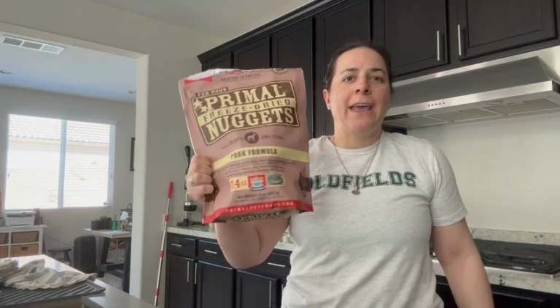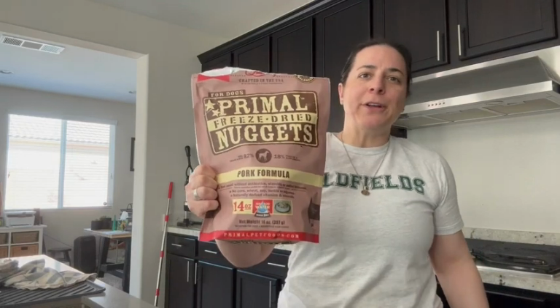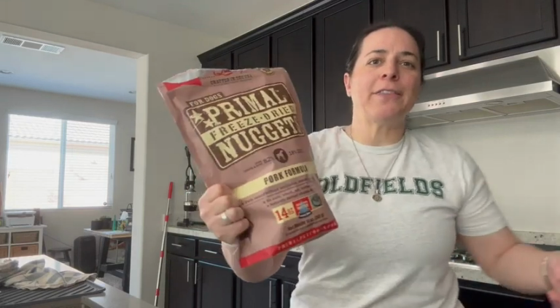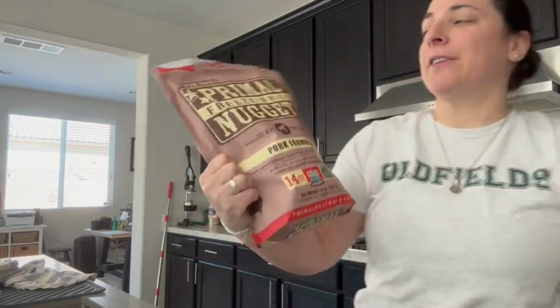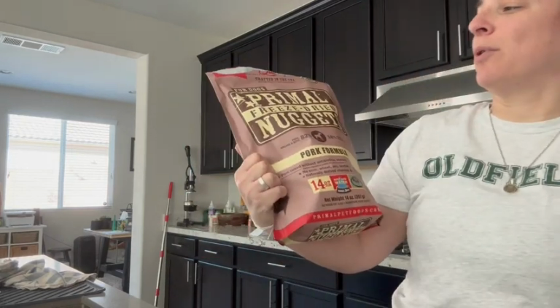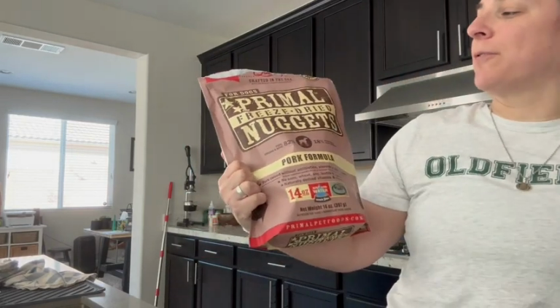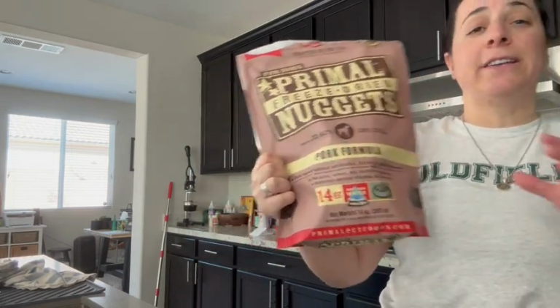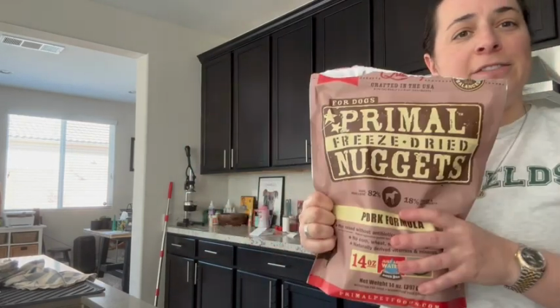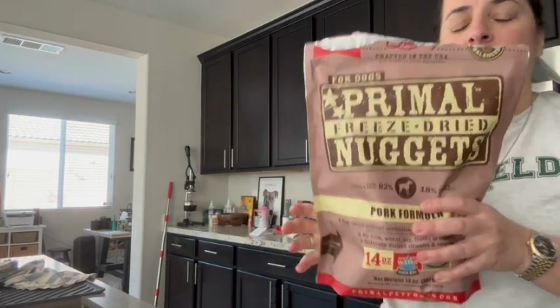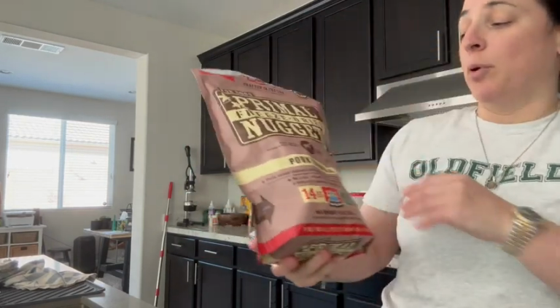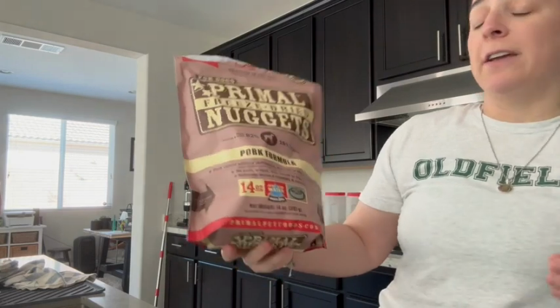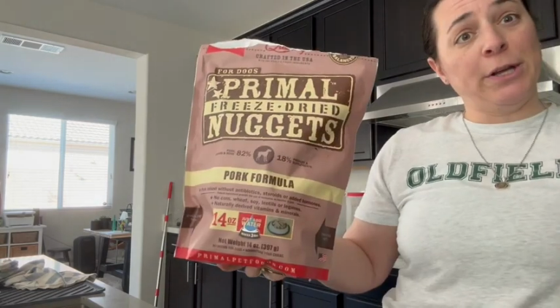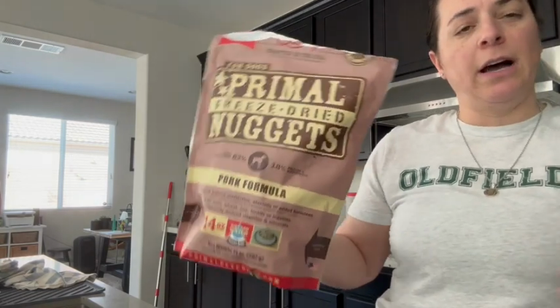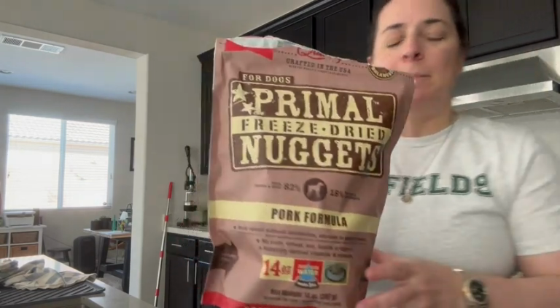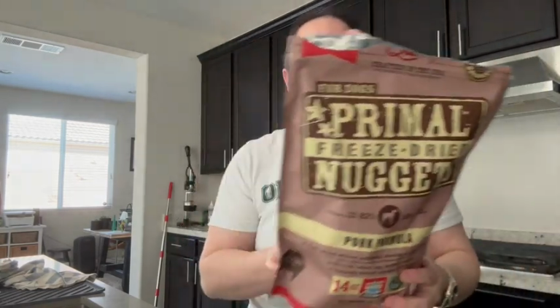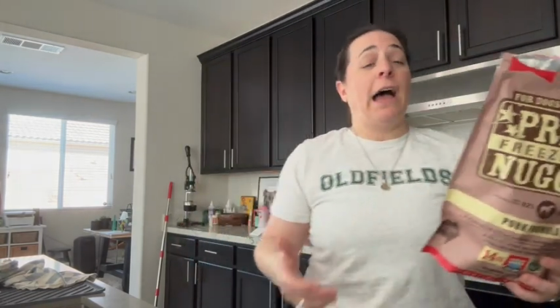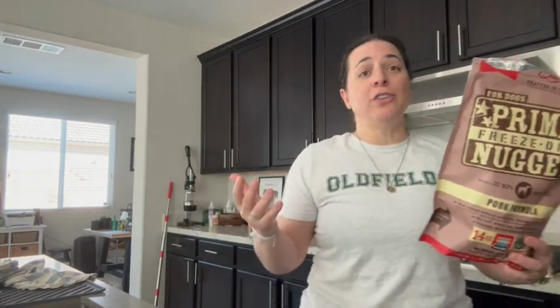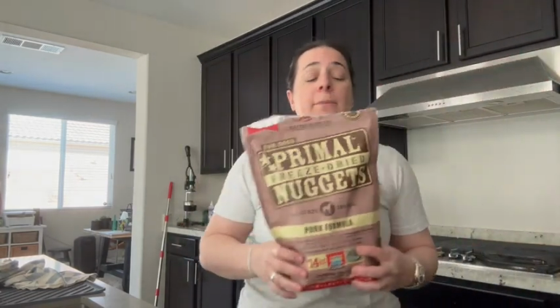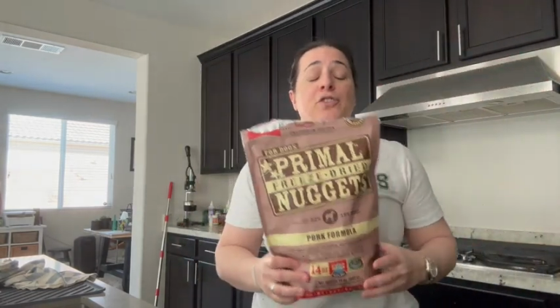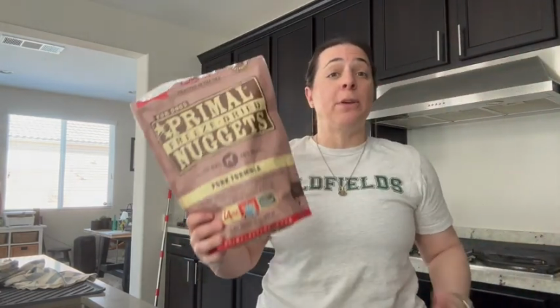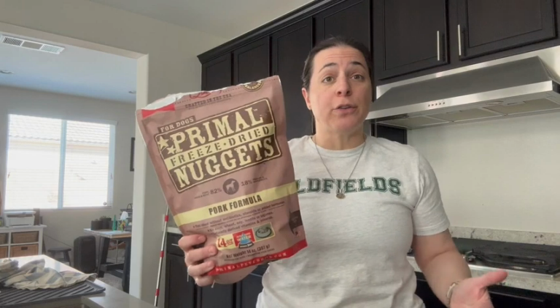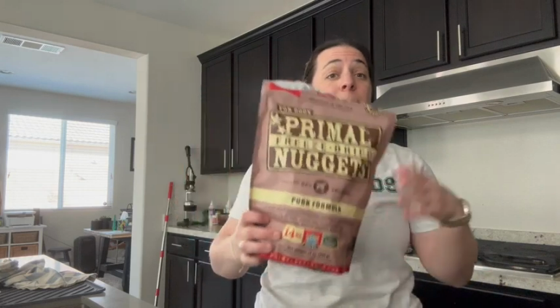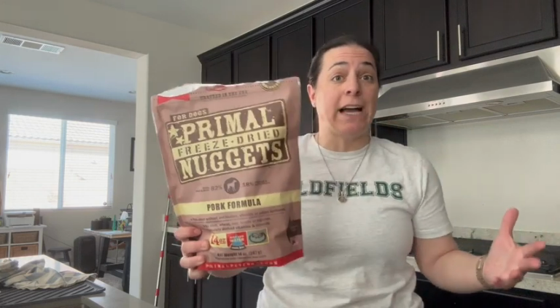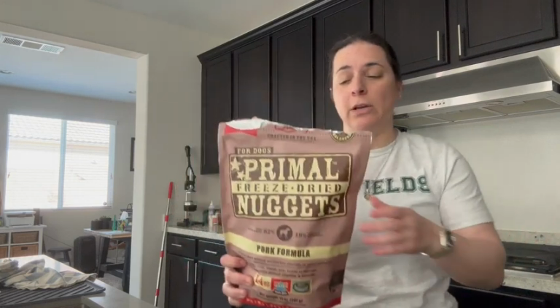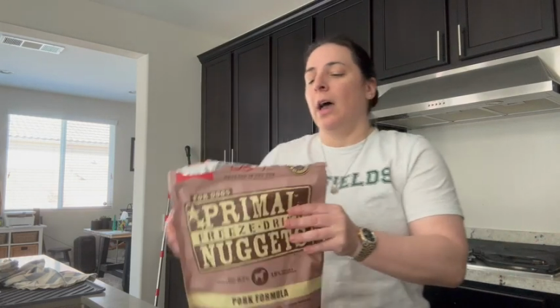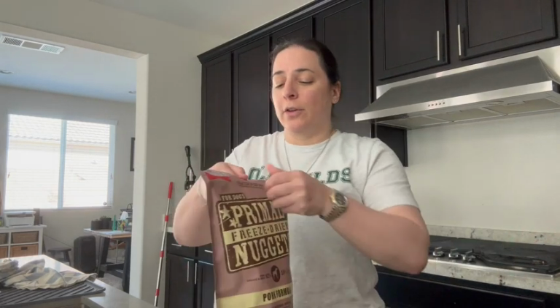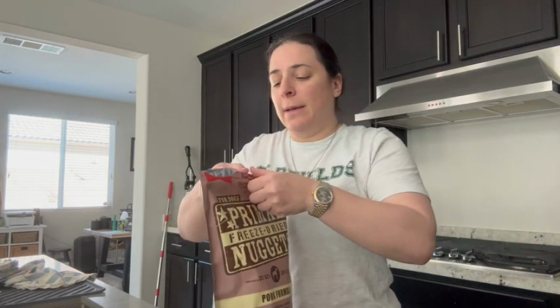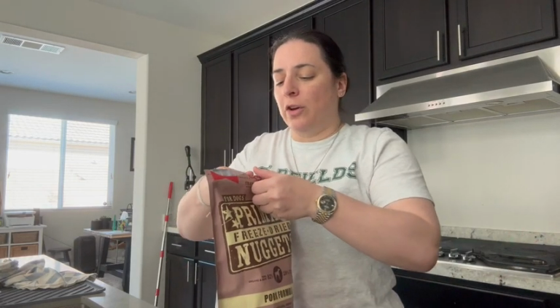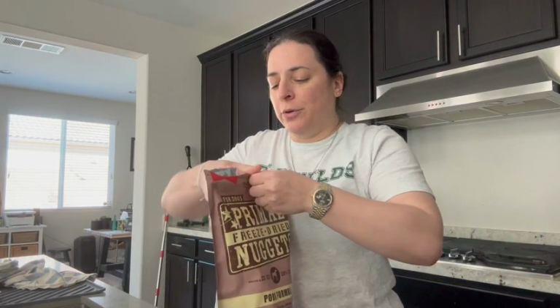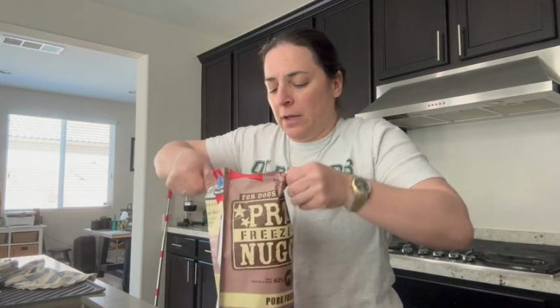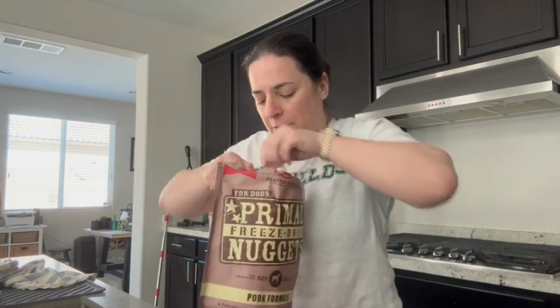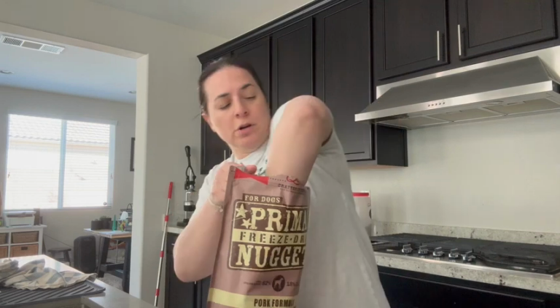Hey everyone, so I got these Primal Freeze-Dried Nuggets pork plate formula for my pups. I actually use them as treats, but you could also use them as an entire meal. So let me show you how it works.